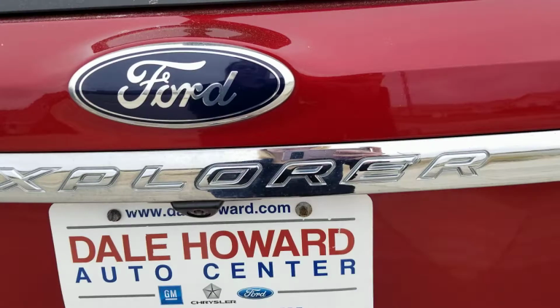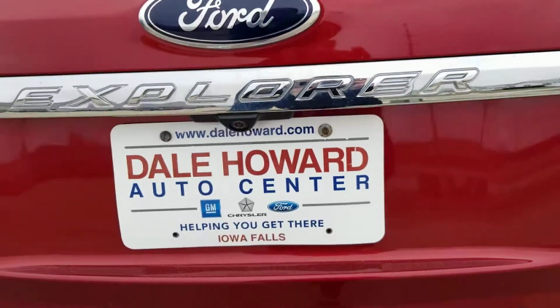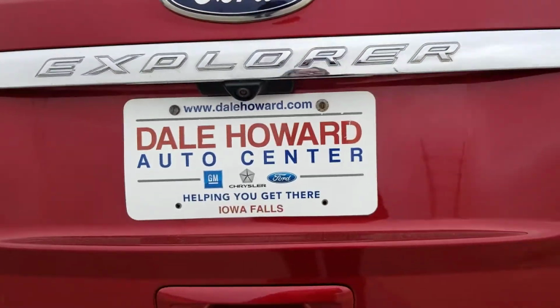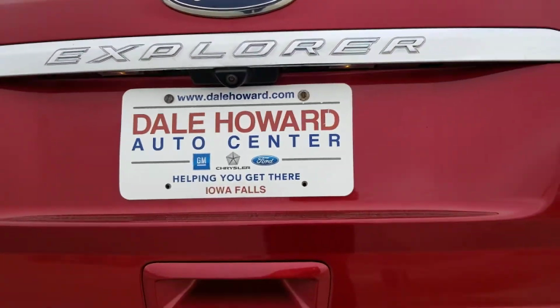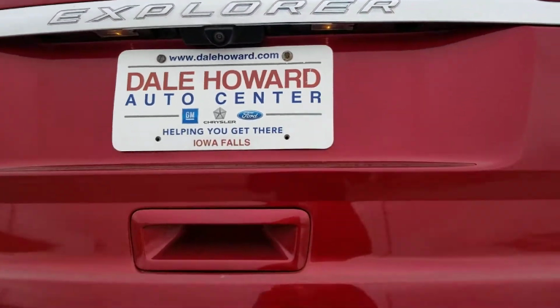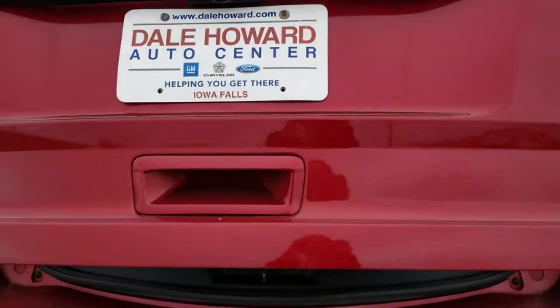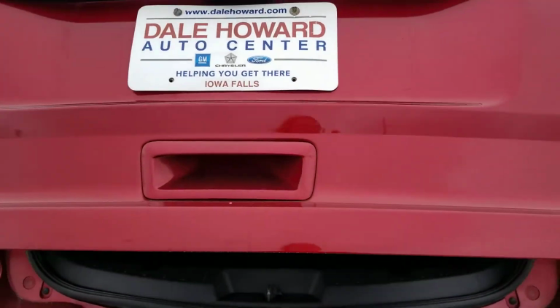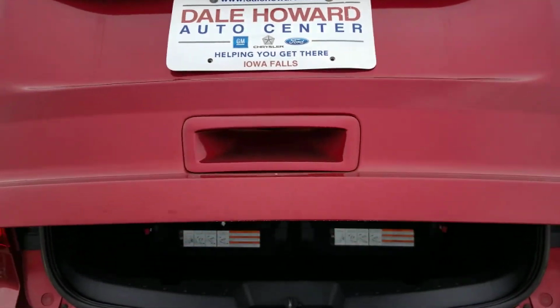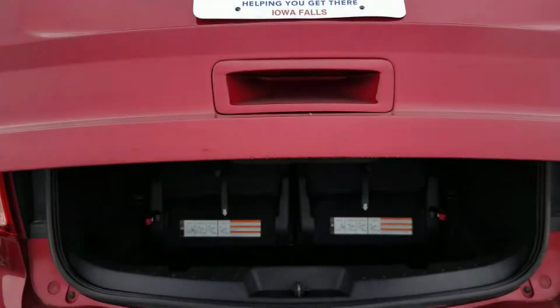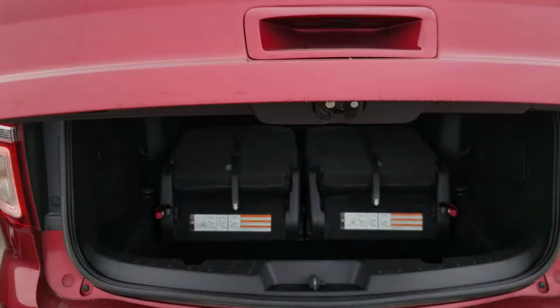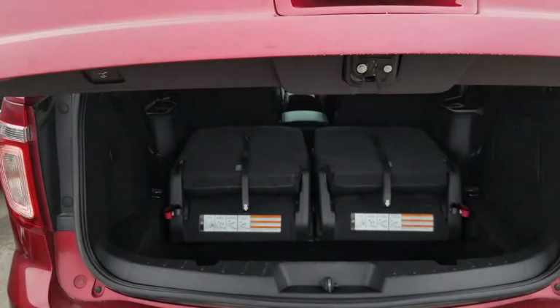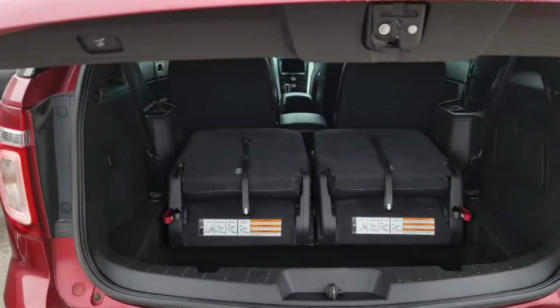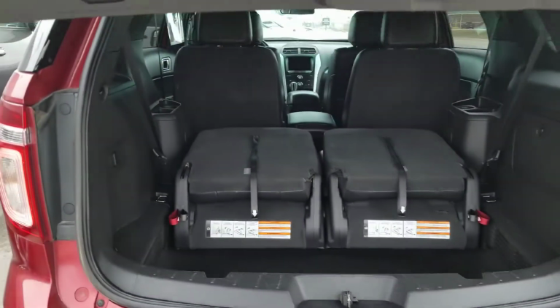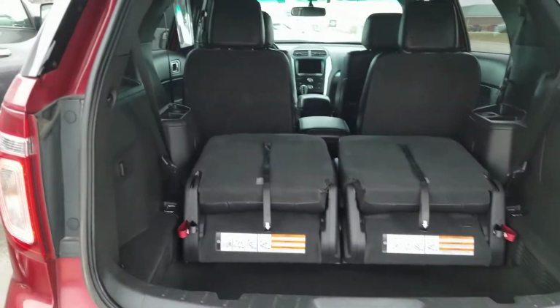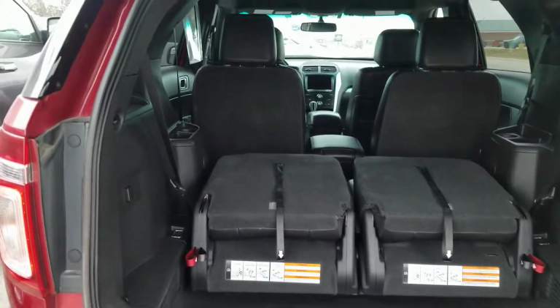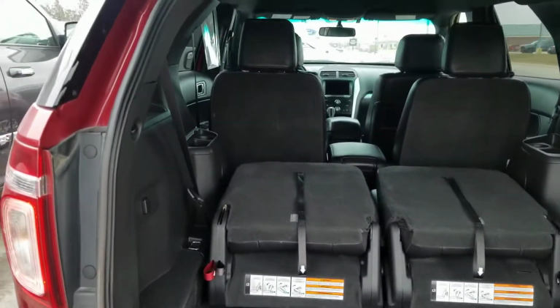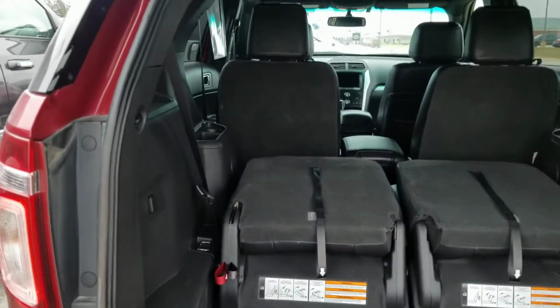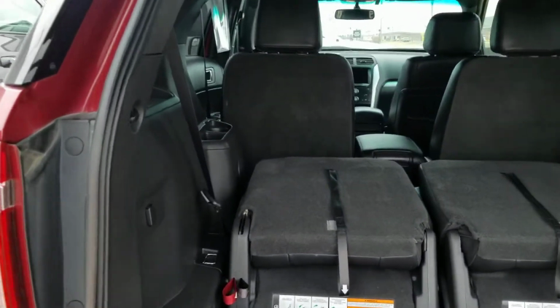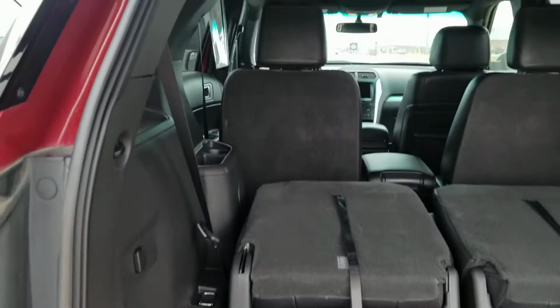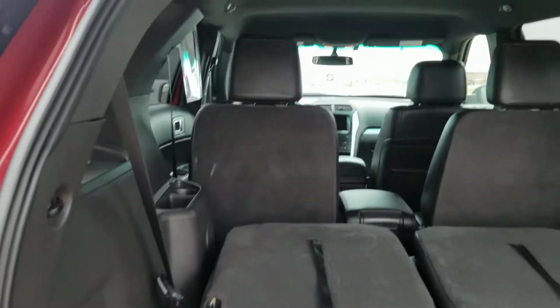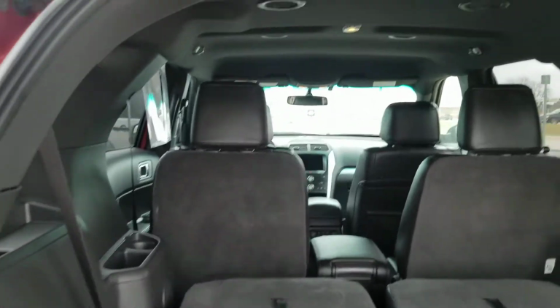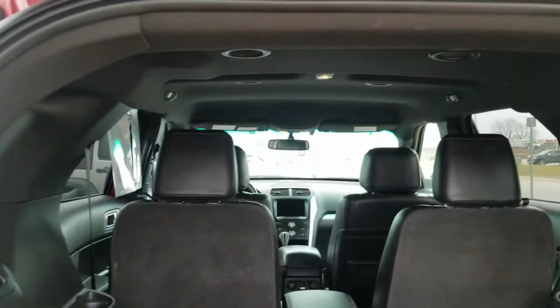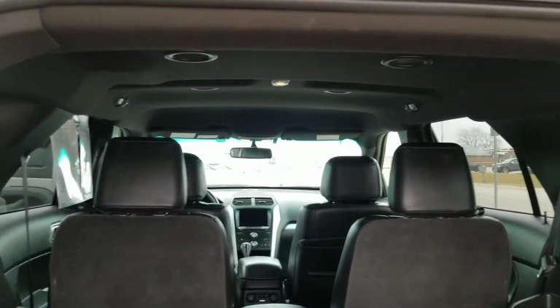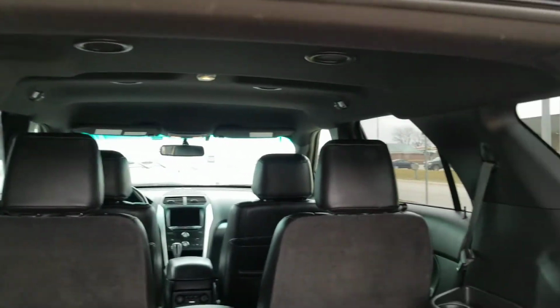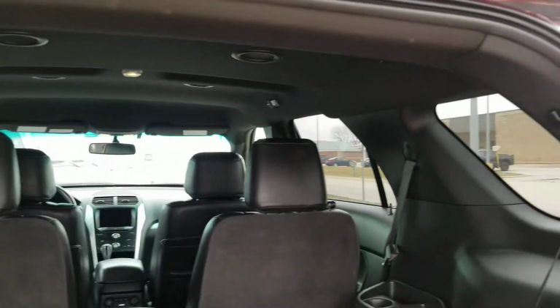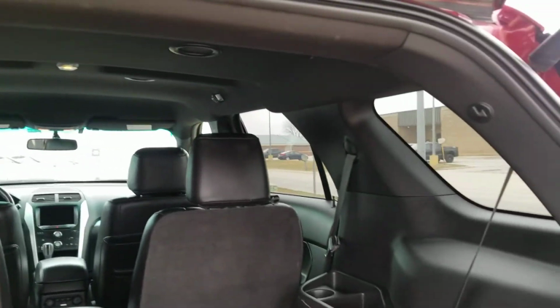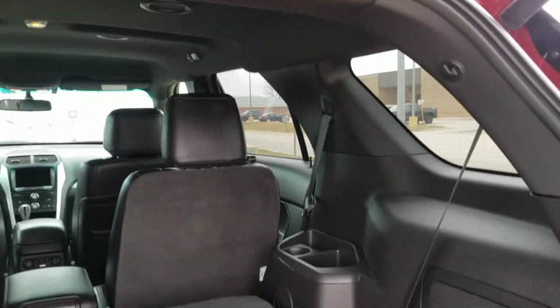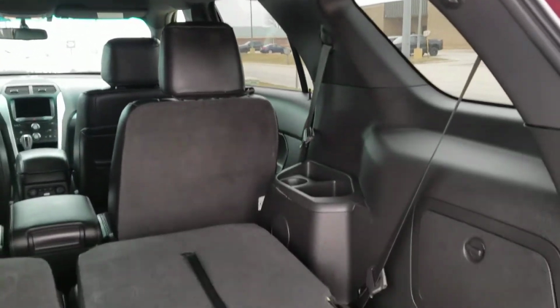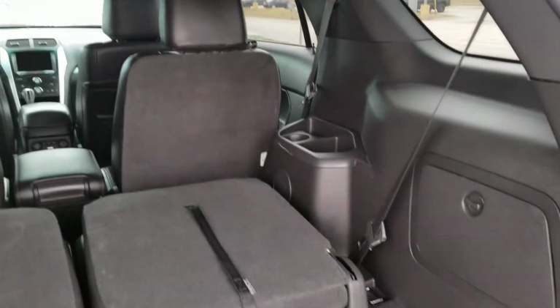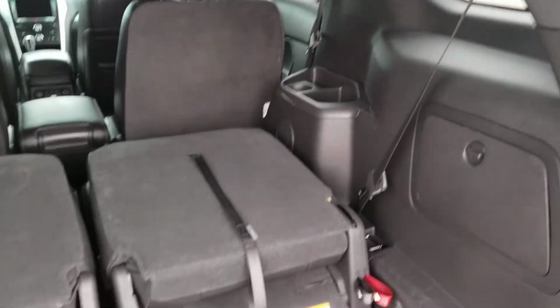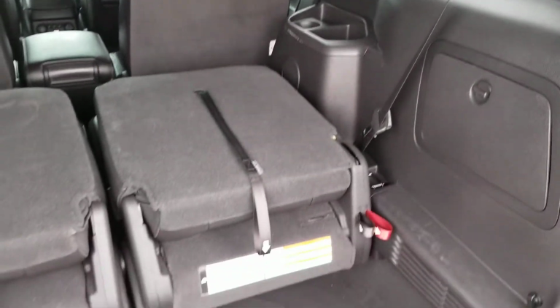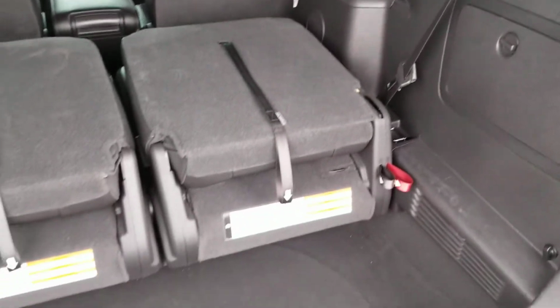It does have the power lift gate, so you just push the button and it'll open right up for you. Lots of cargo space in here for you as well.